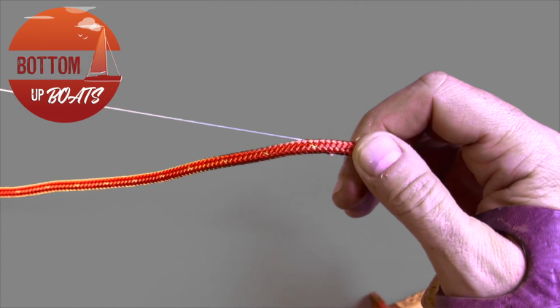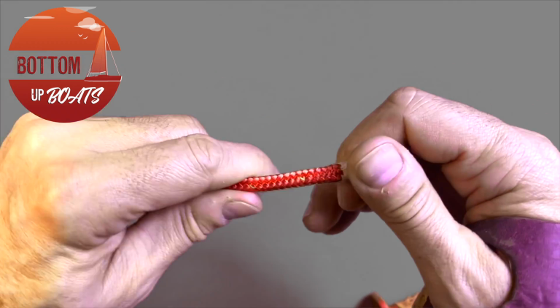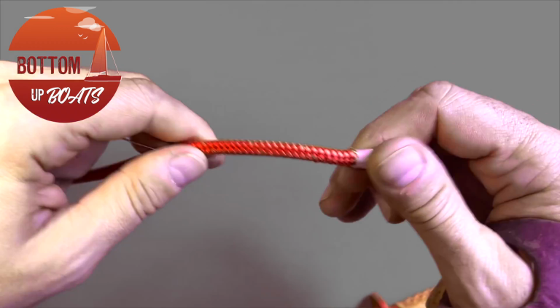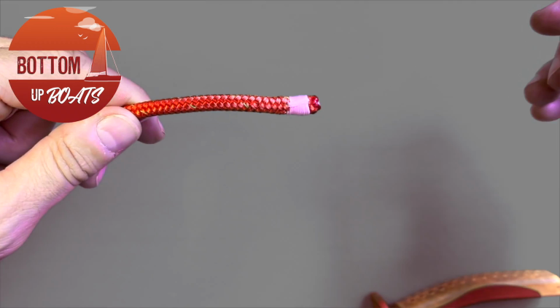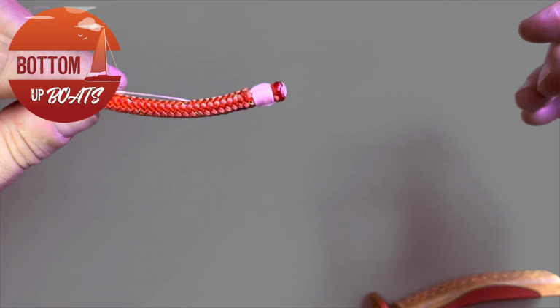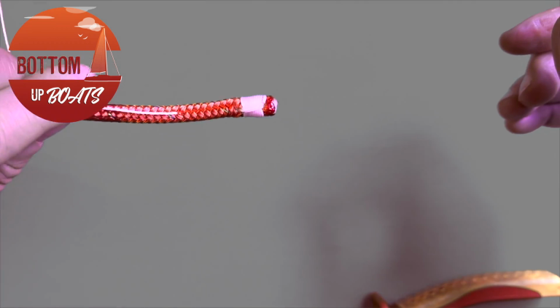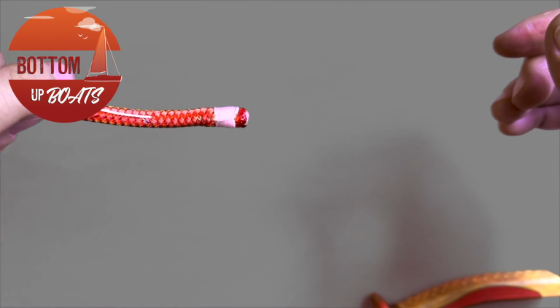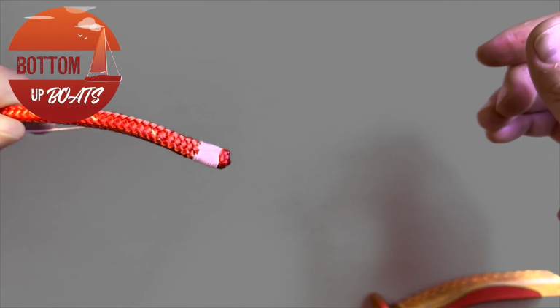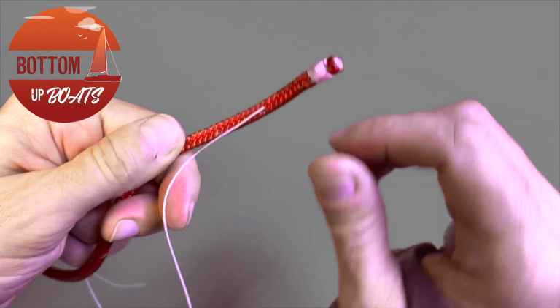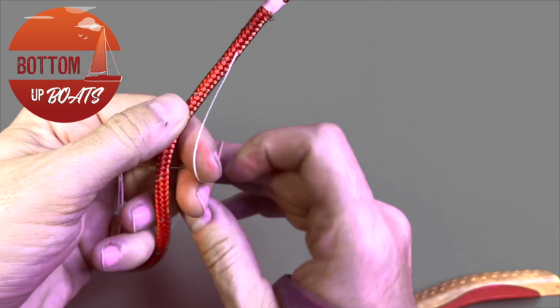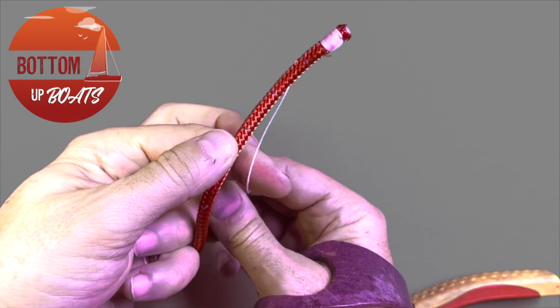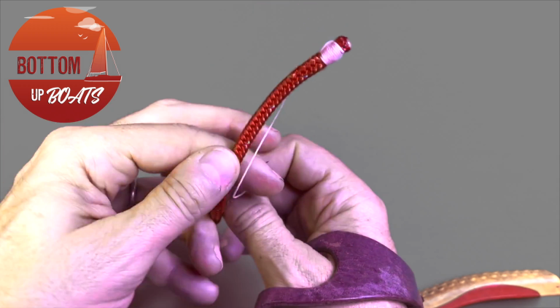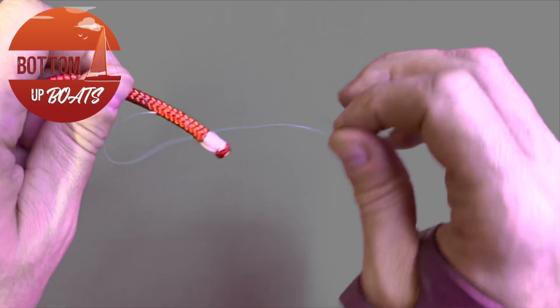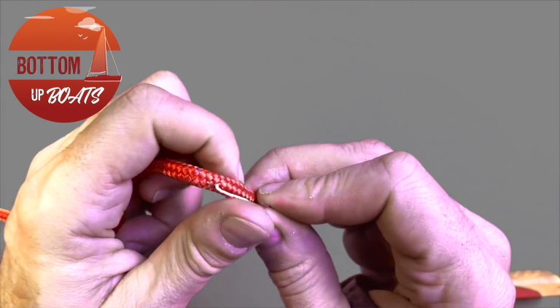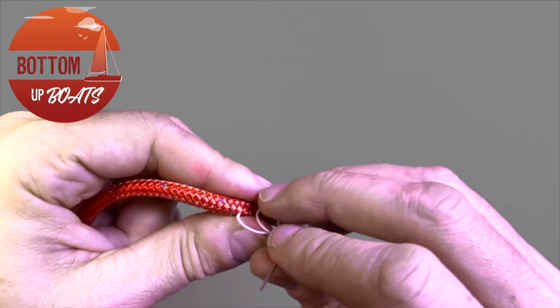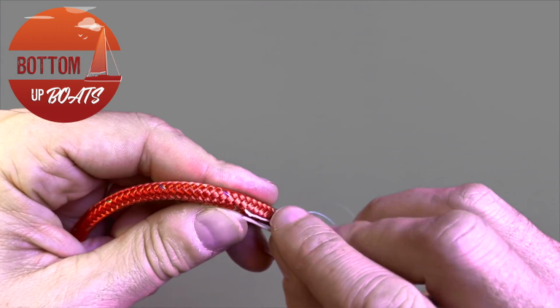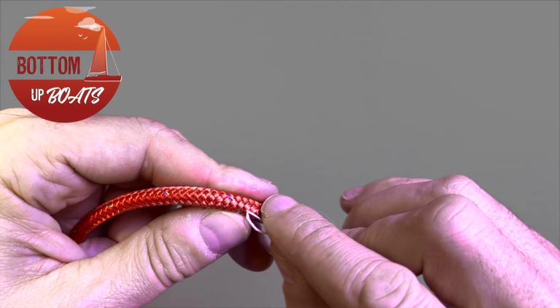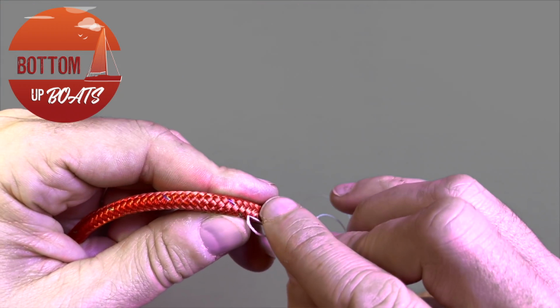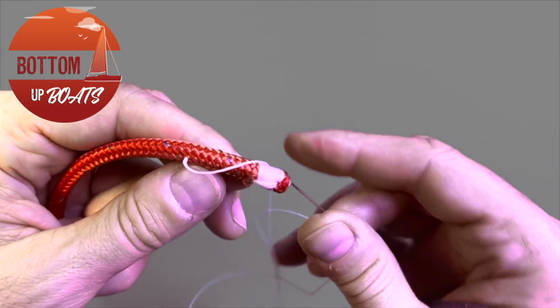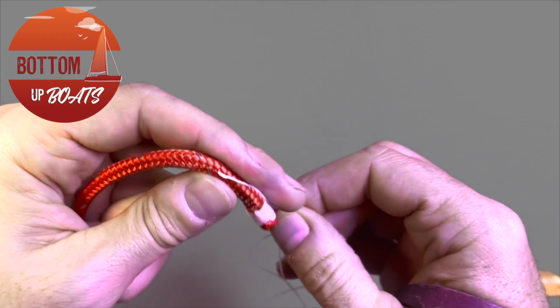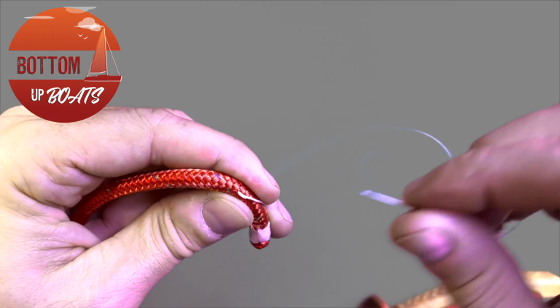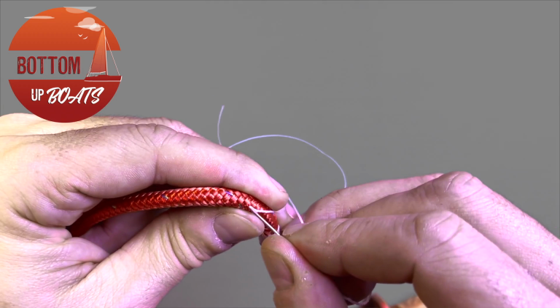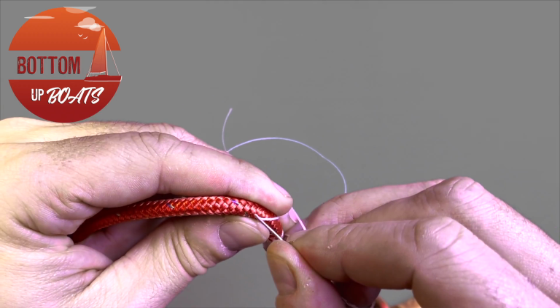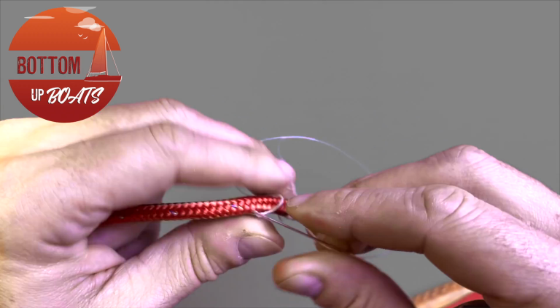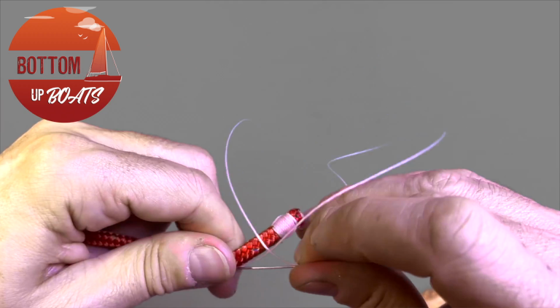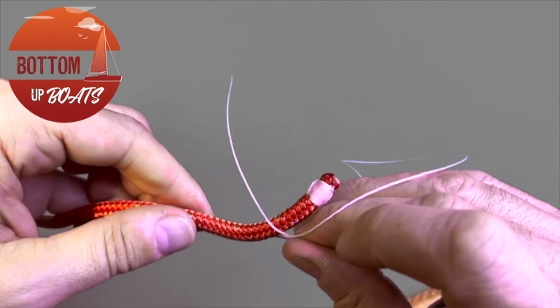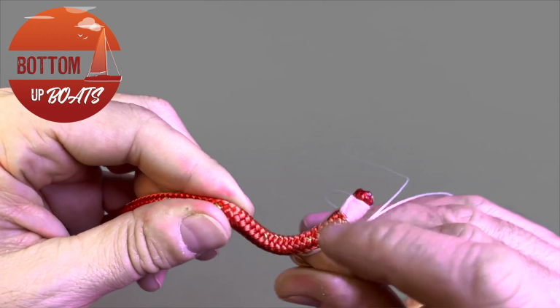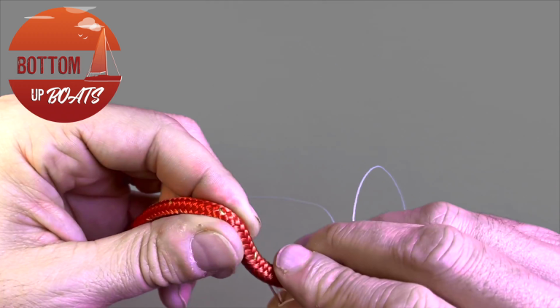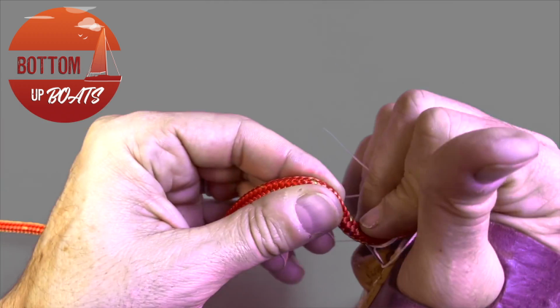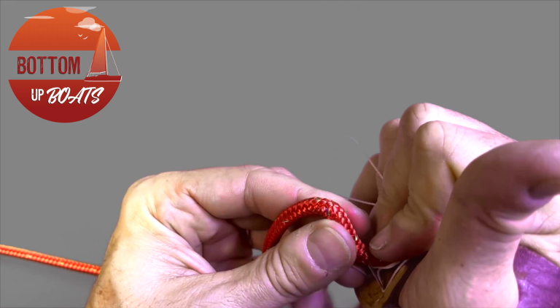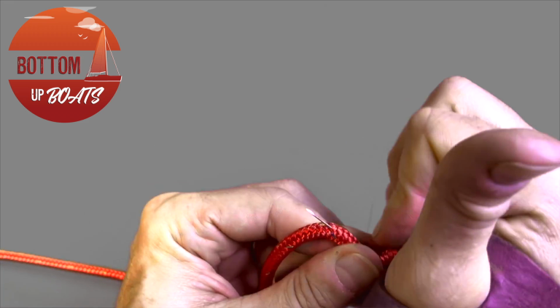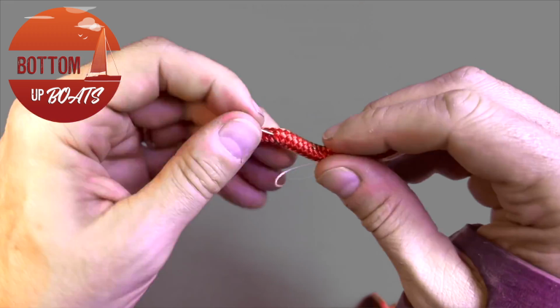Do this two, possibly three times, once again popping it through the same hole and then sliding it up on a 45-degree angle, burying a little bit more of the whipping line.